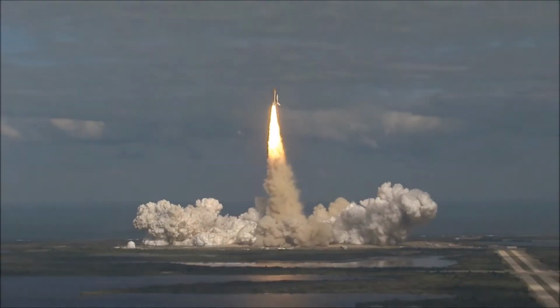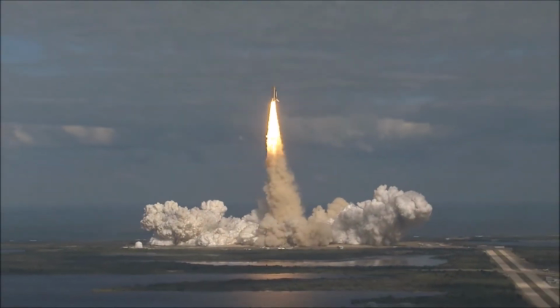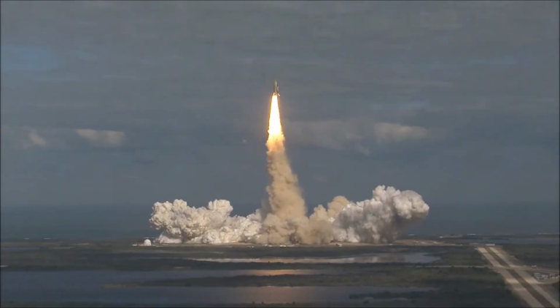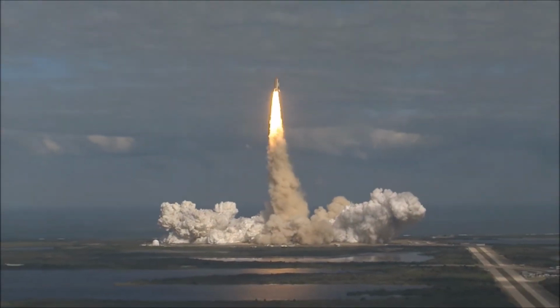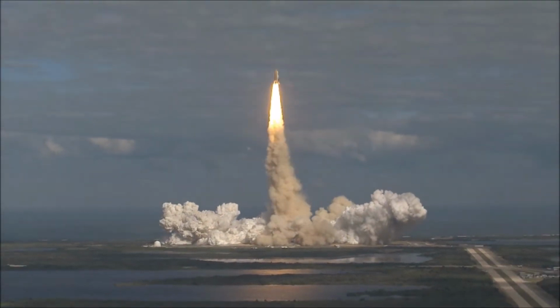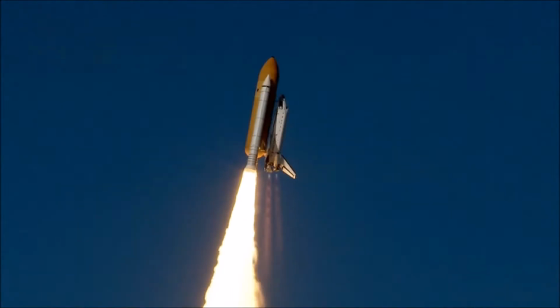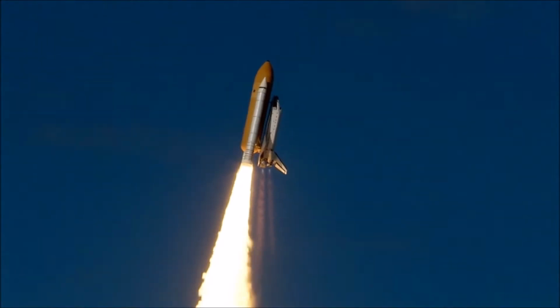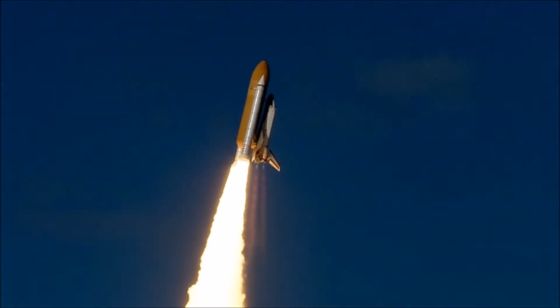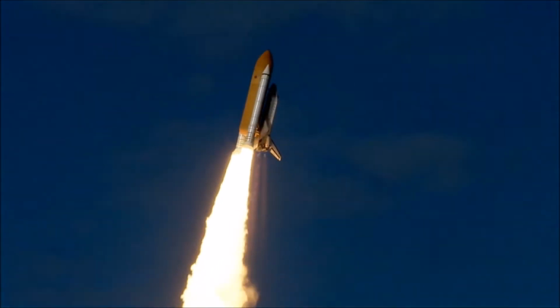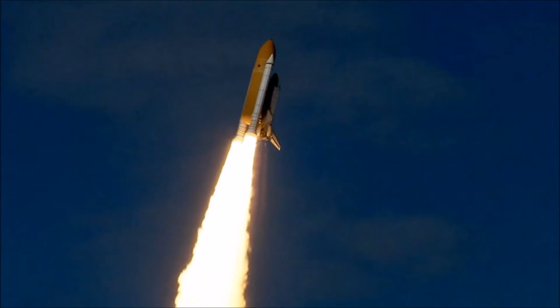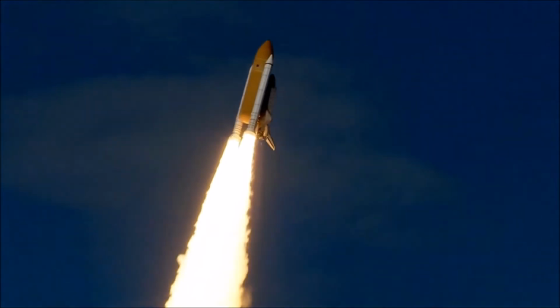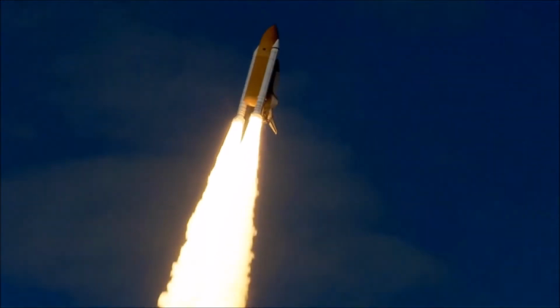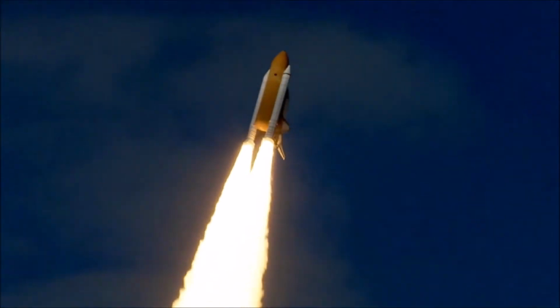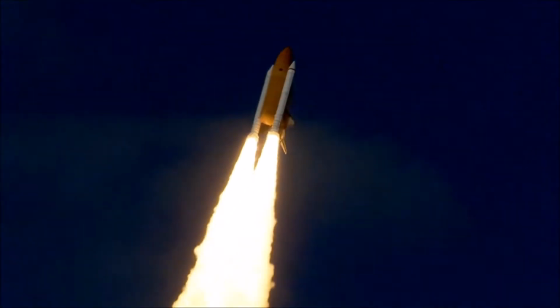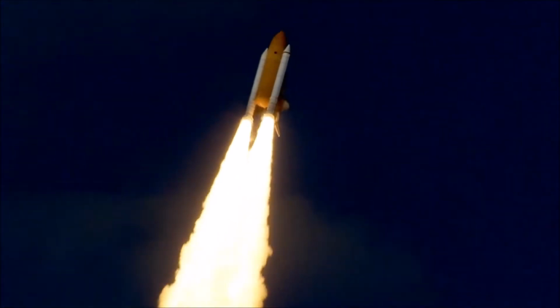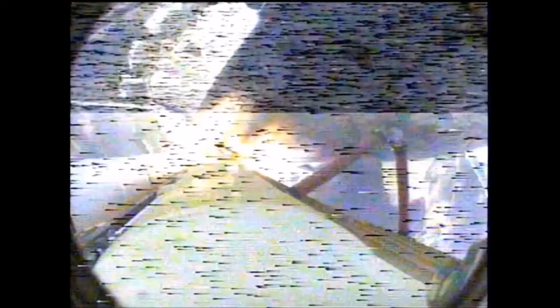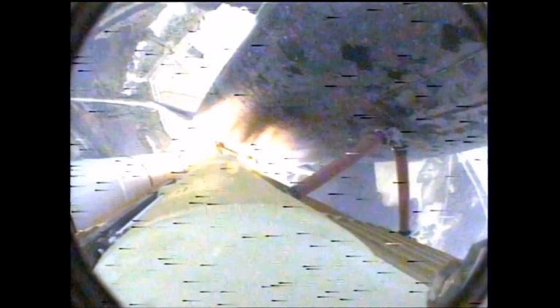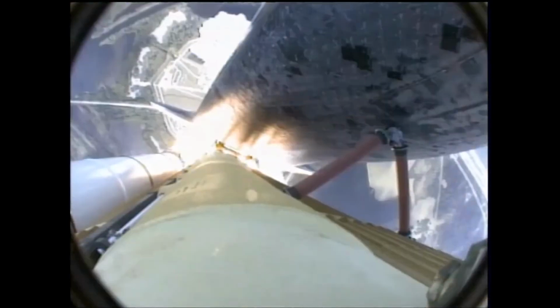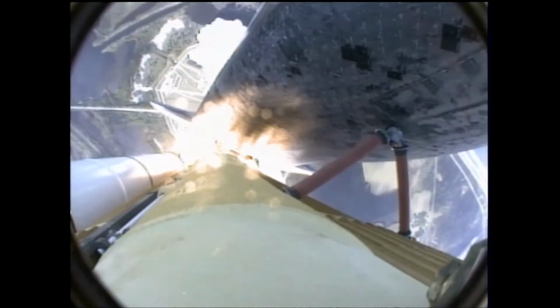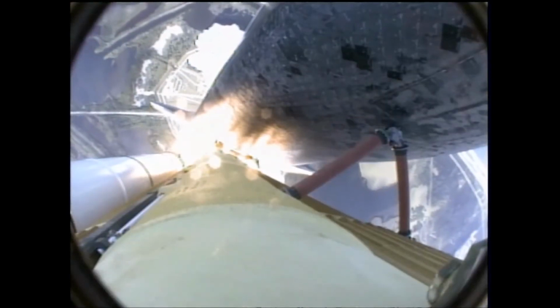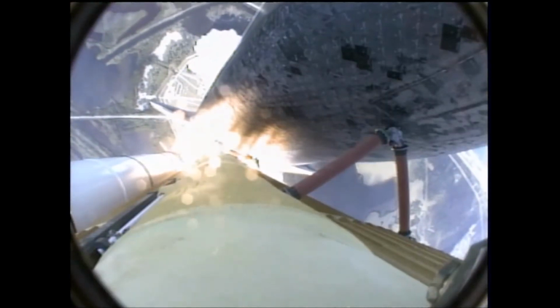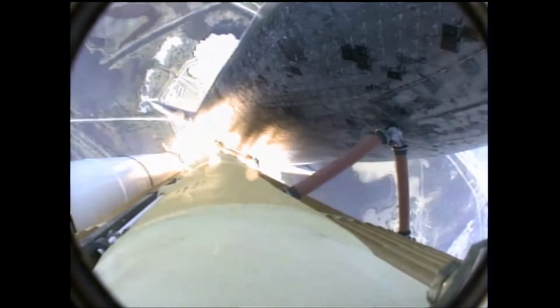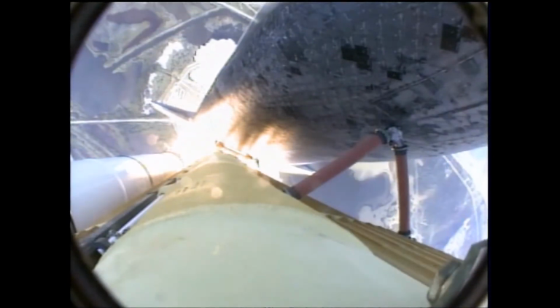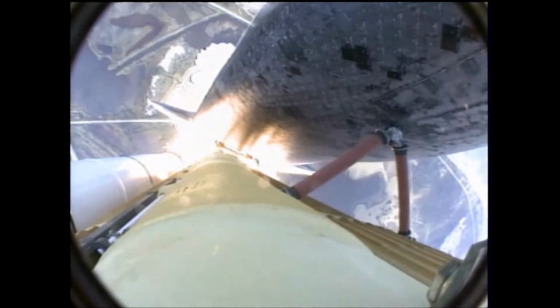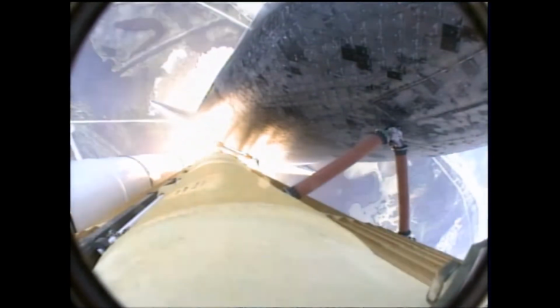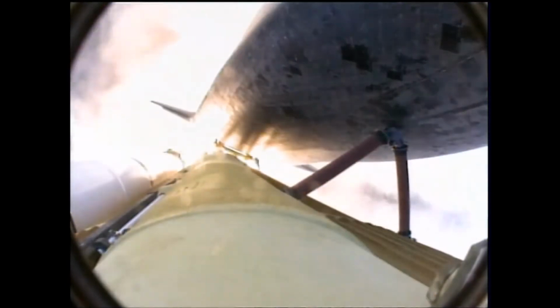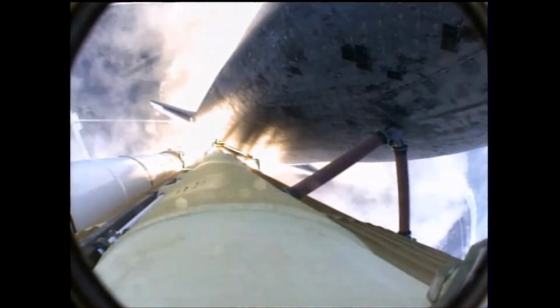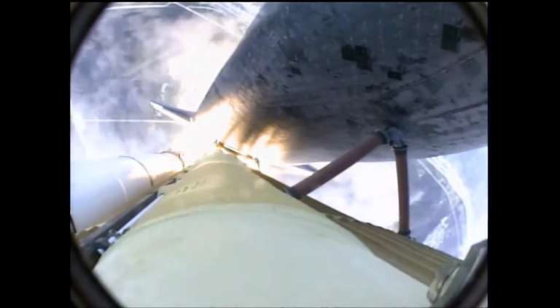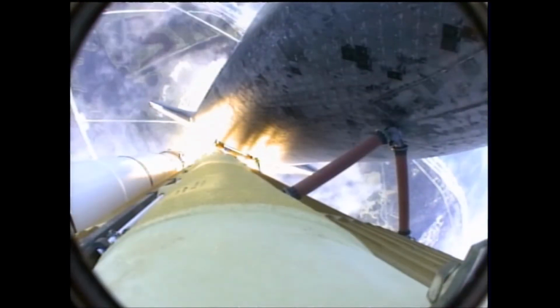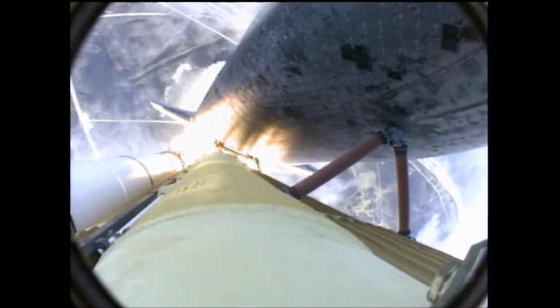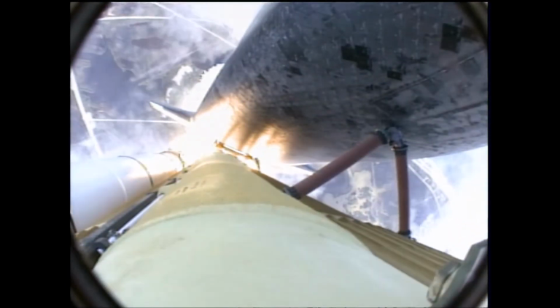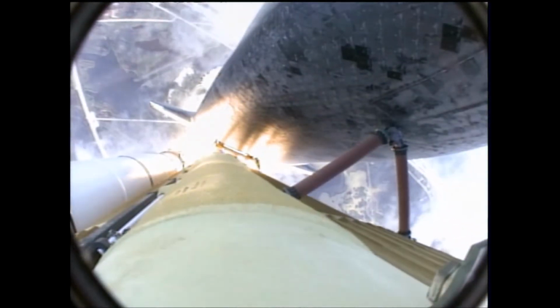Houston now controlling. Atlantis begins its penultimate journey to shore up the International Space Station, now on the proper alignment for its 8.5-minute ride to orbit — 4.5 million pounds of hardware and humans taking aim on the International Outpost.